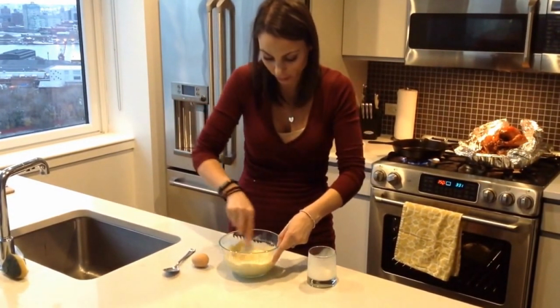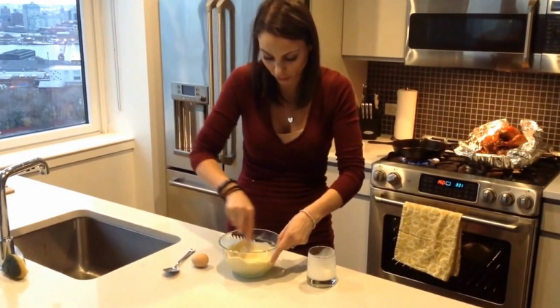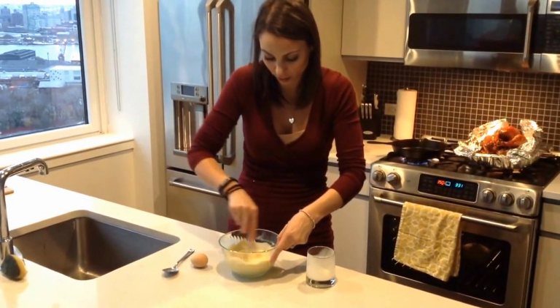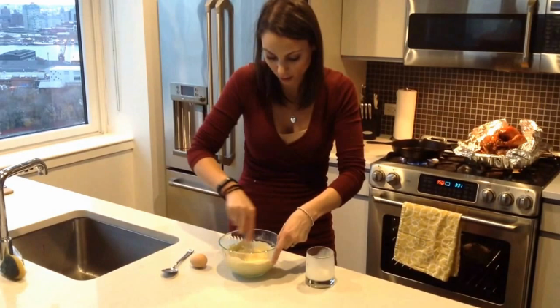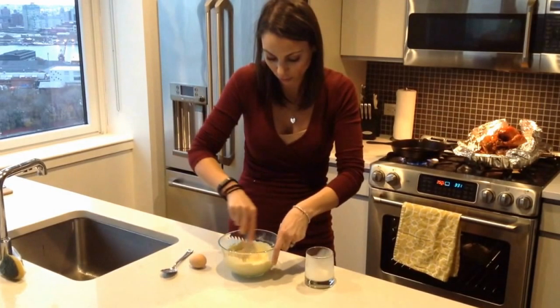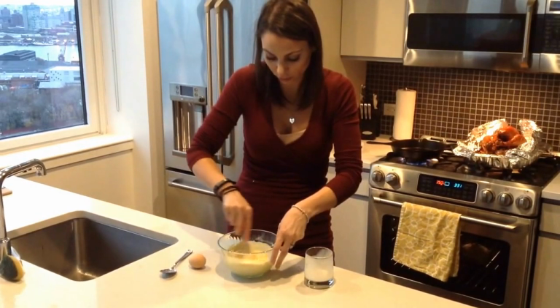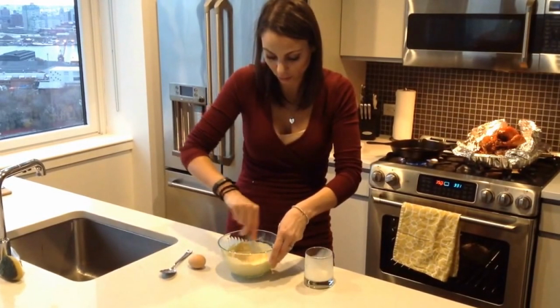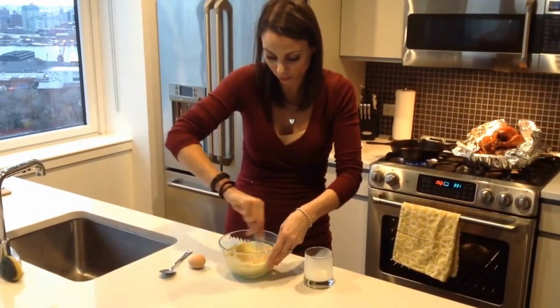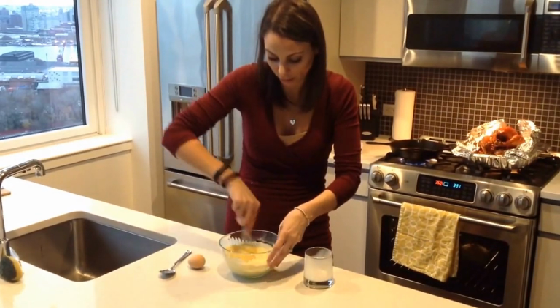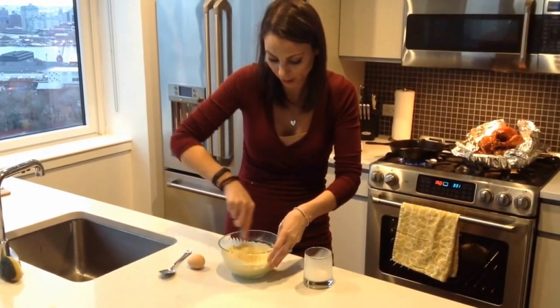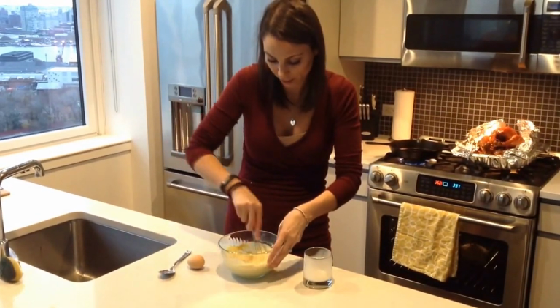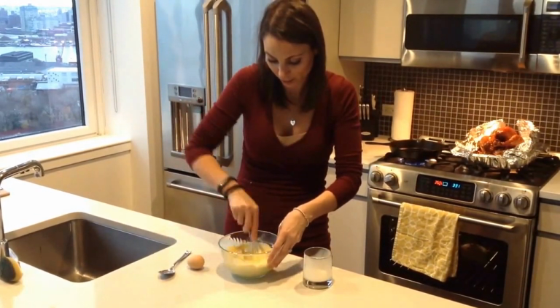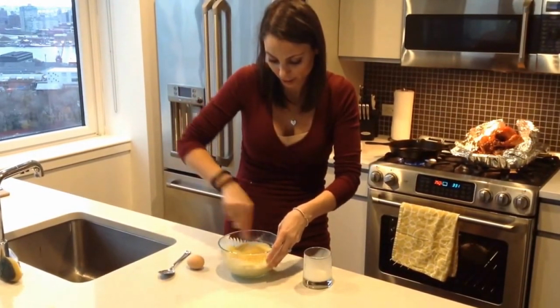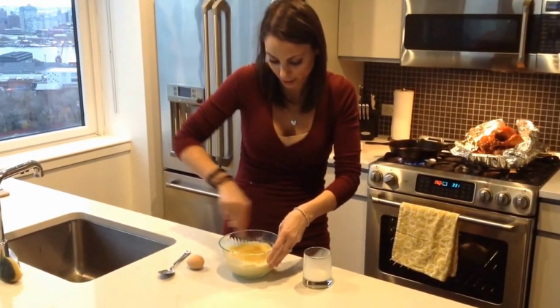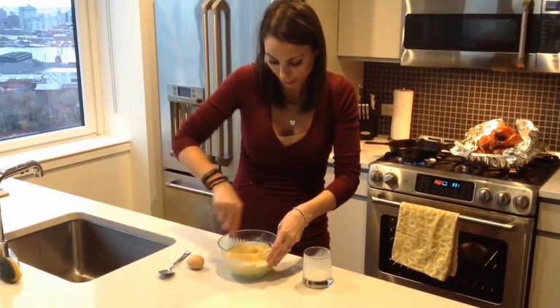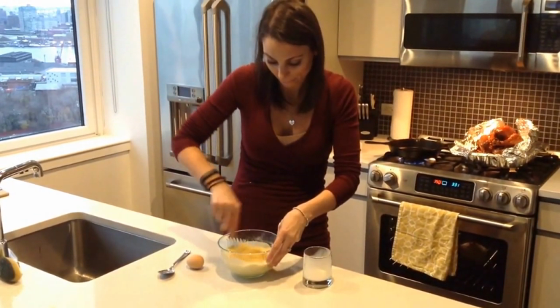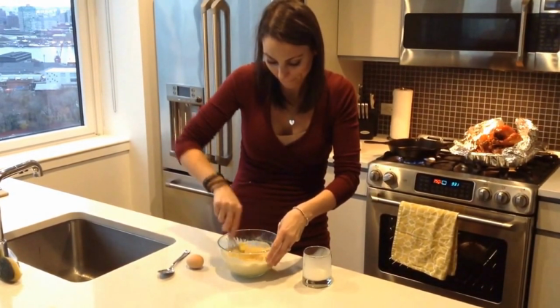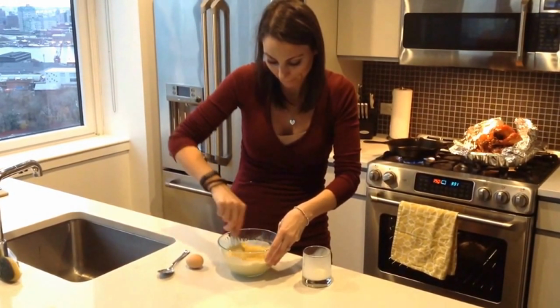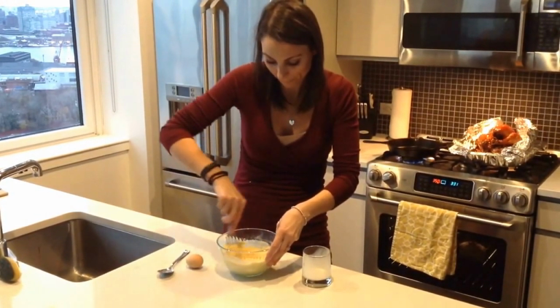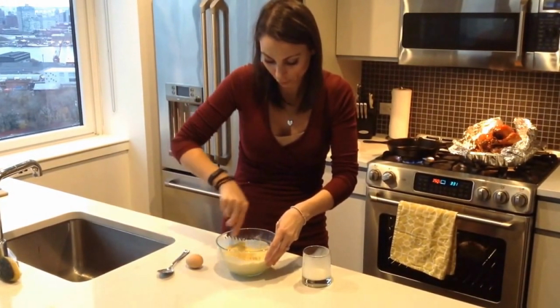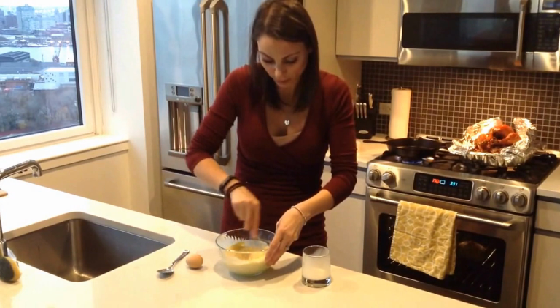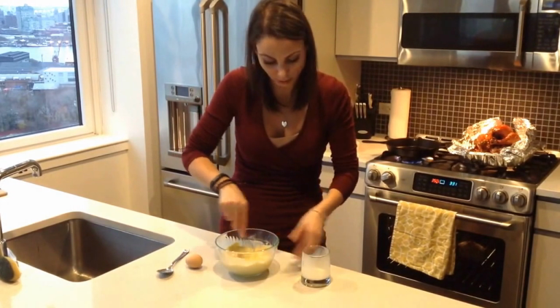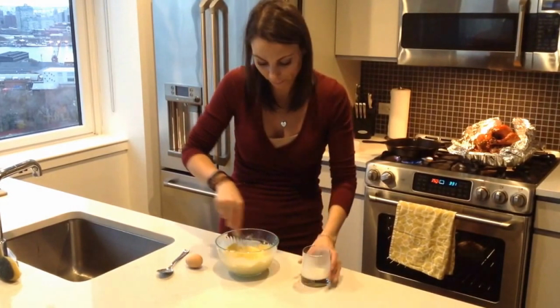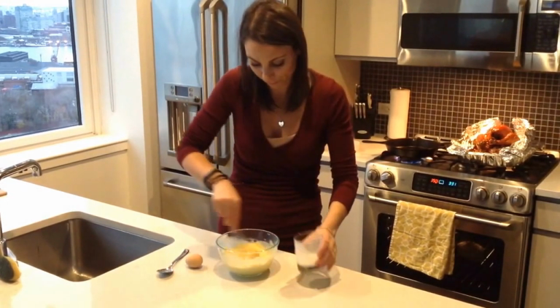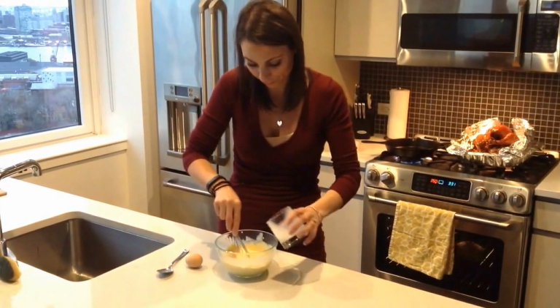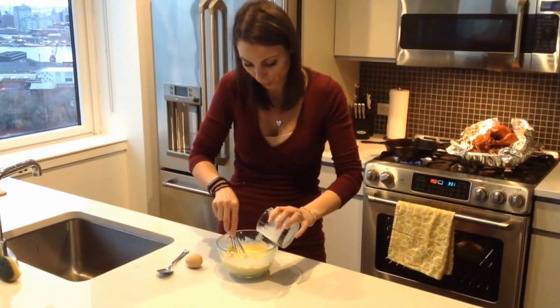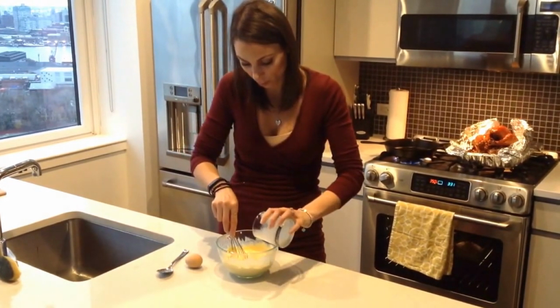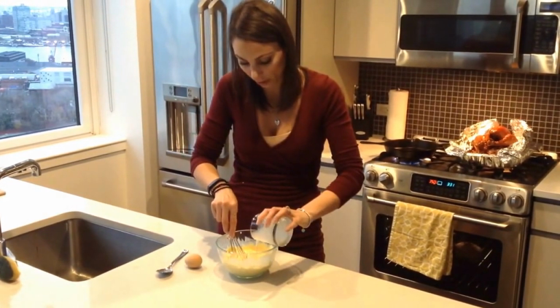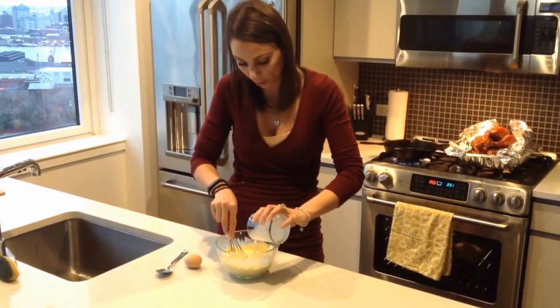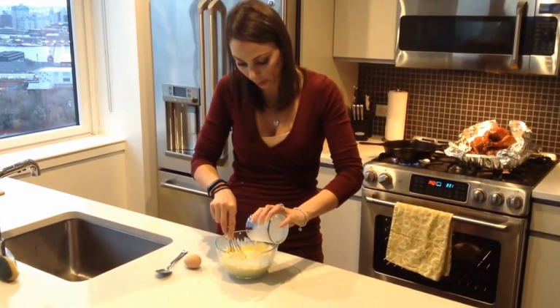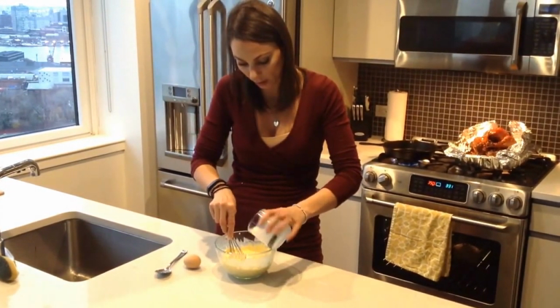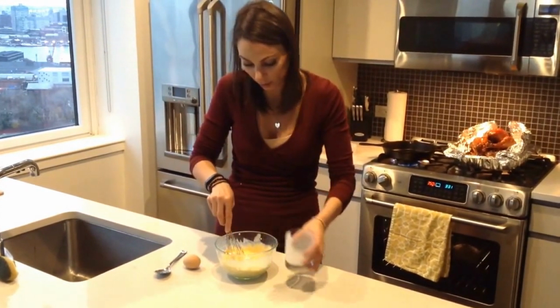I just poured milk all over me! We're going to throw in one egg as well.